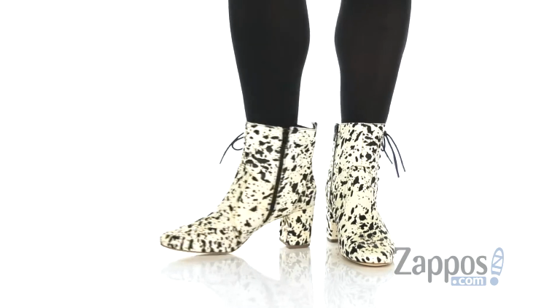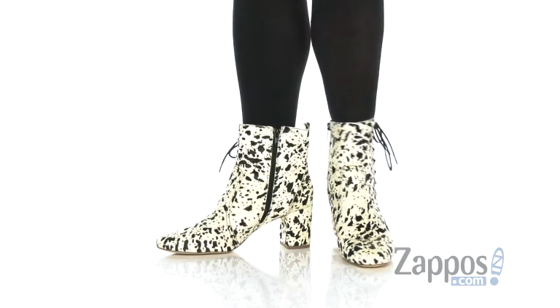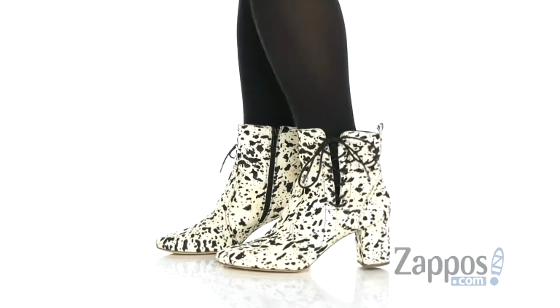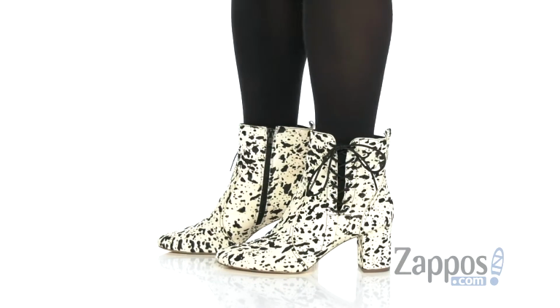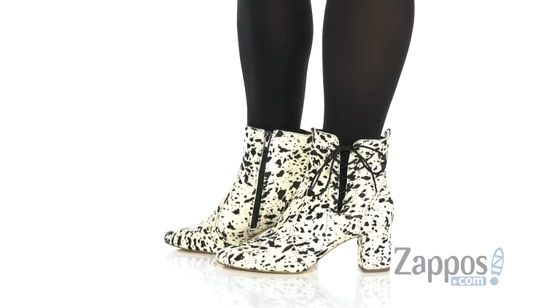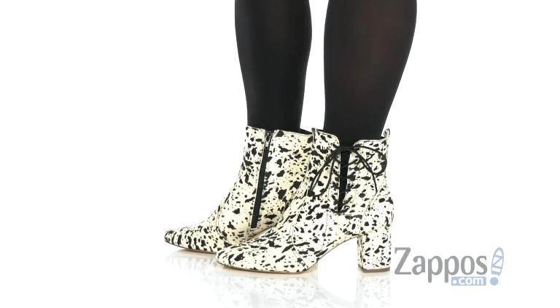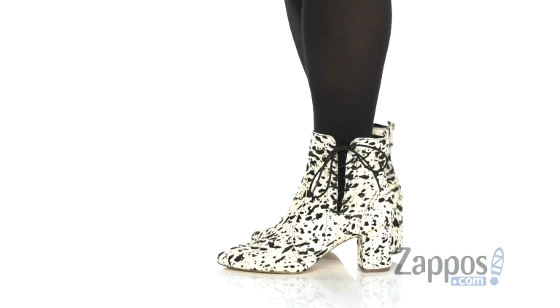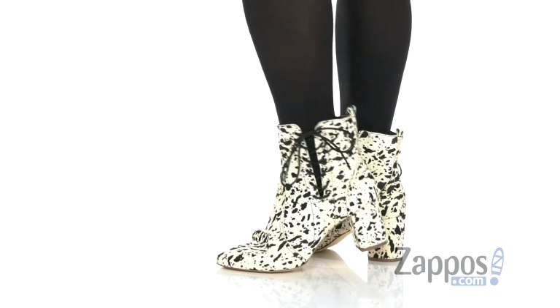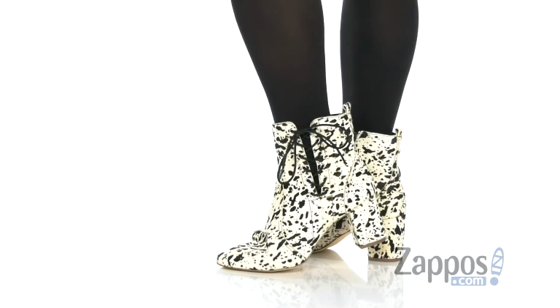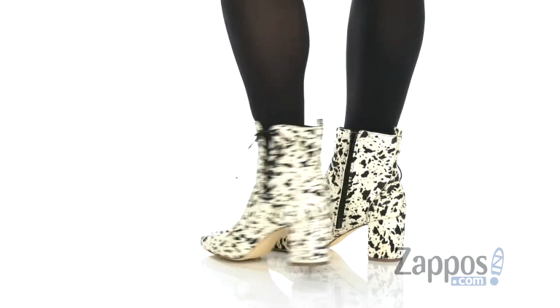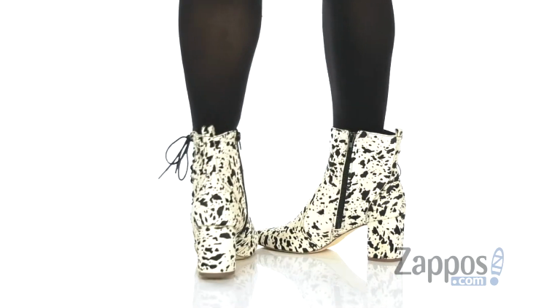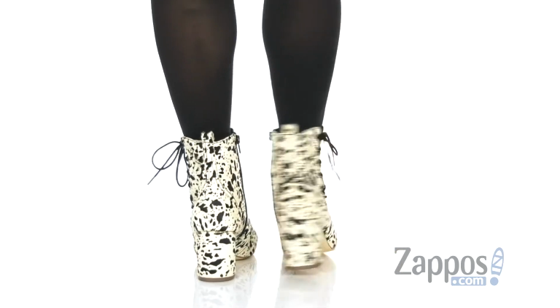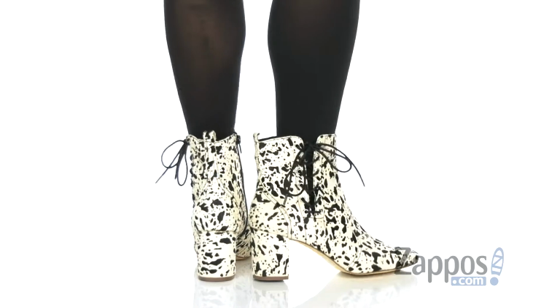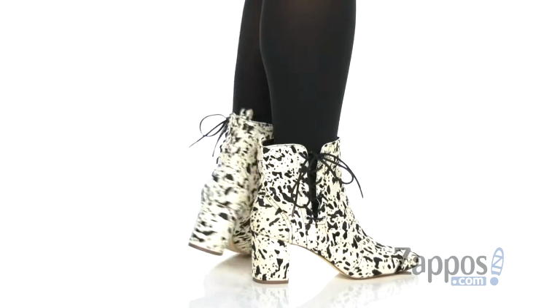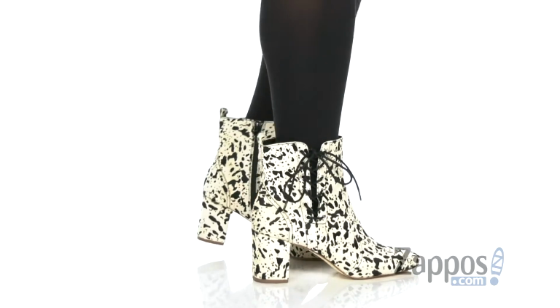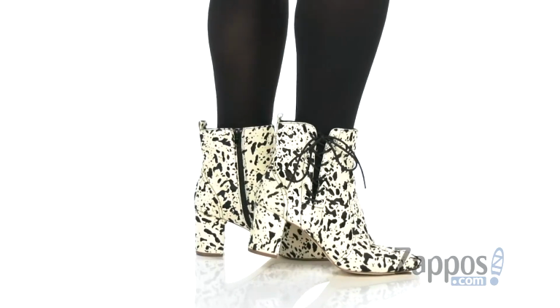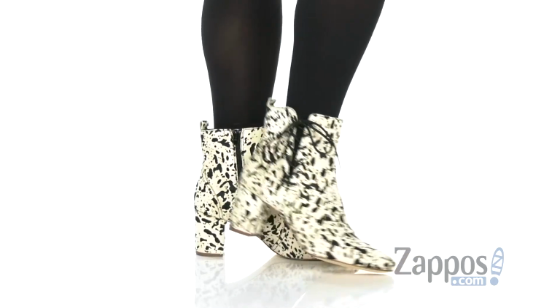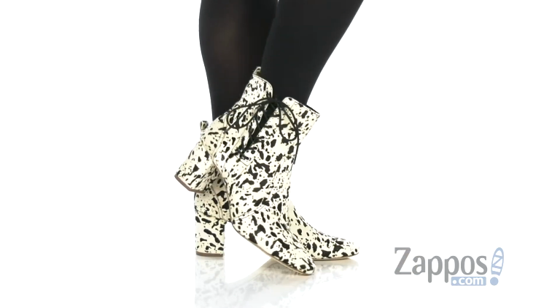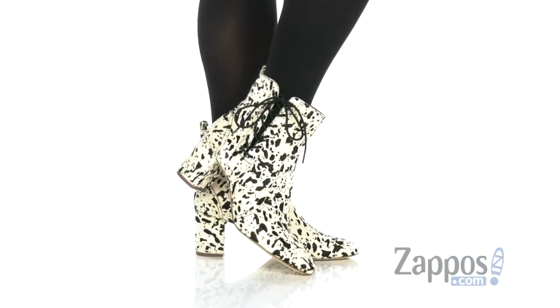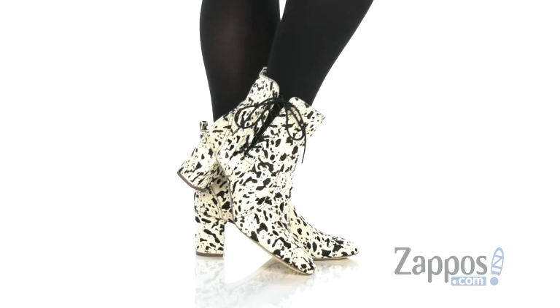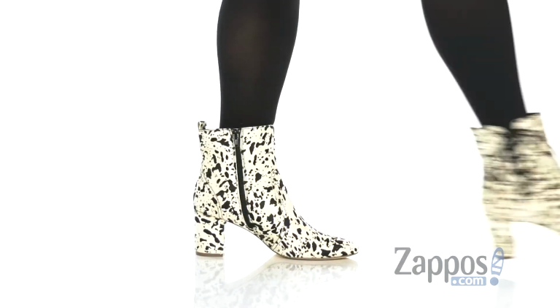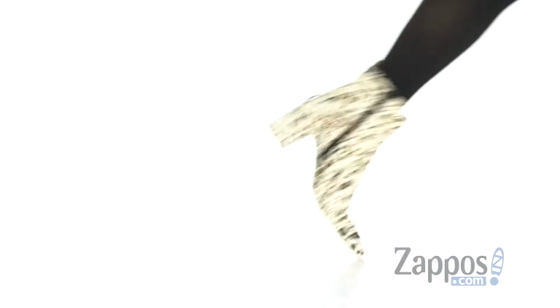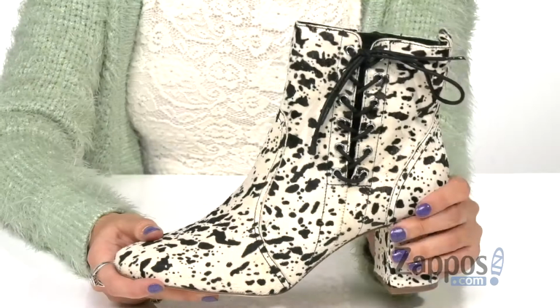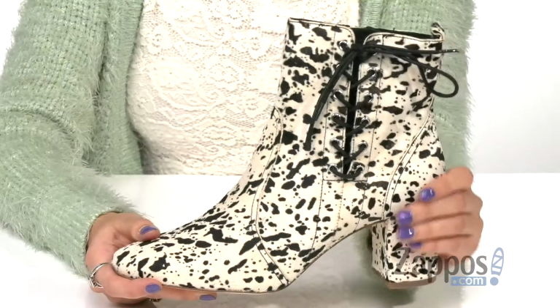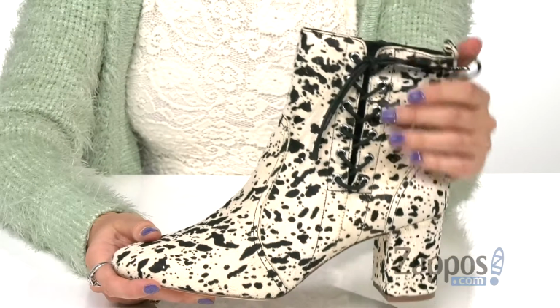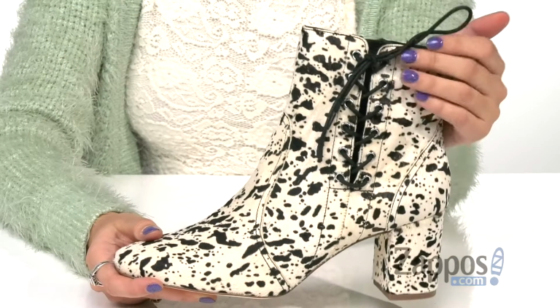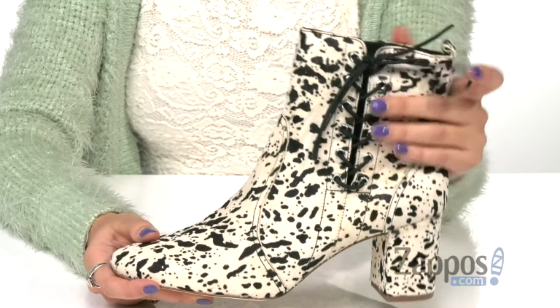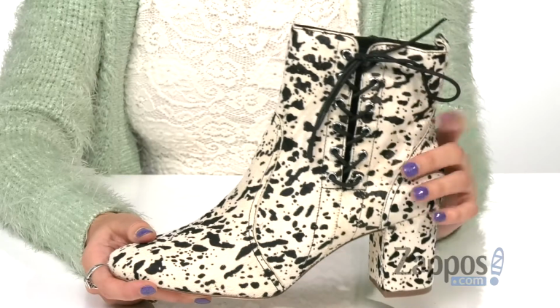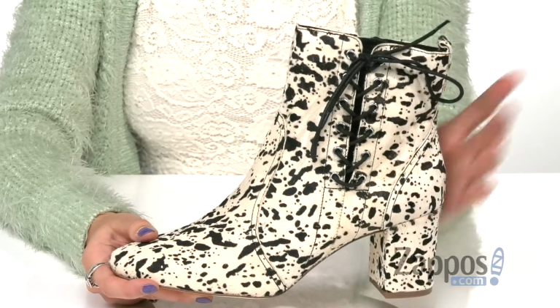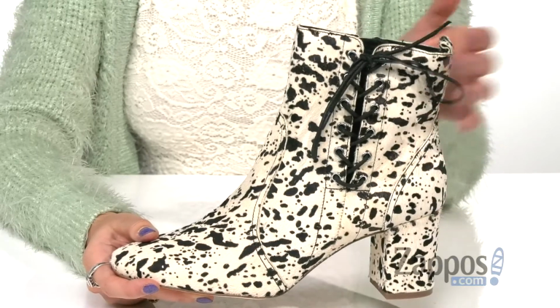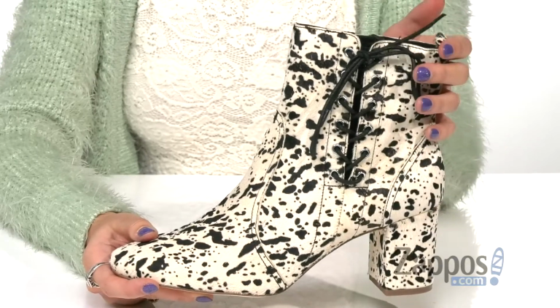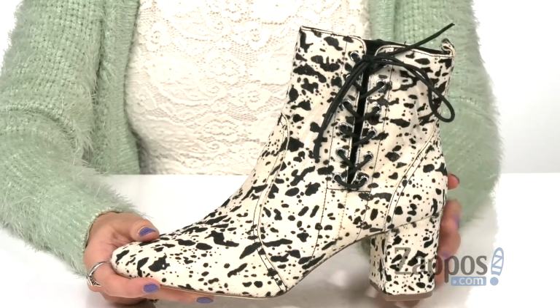I absolutely love these boots — they're super chic and classy. They have this fun spotted hair calf upper and there's lace-up detailing on the side for an added flare.